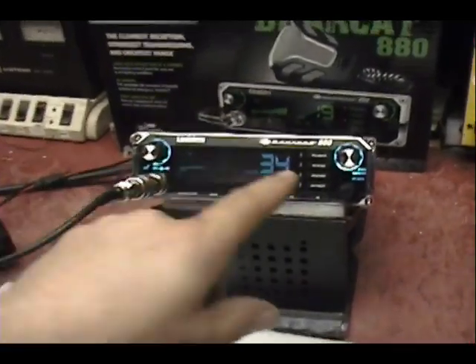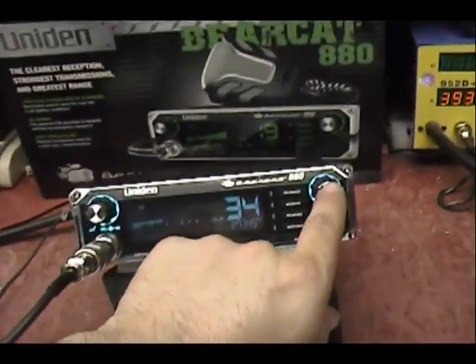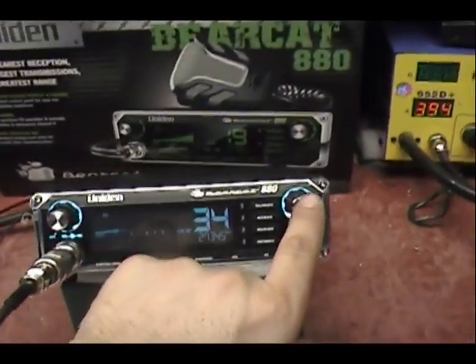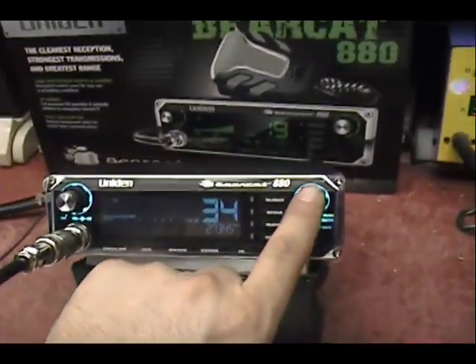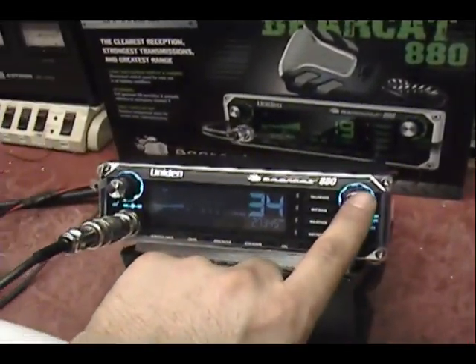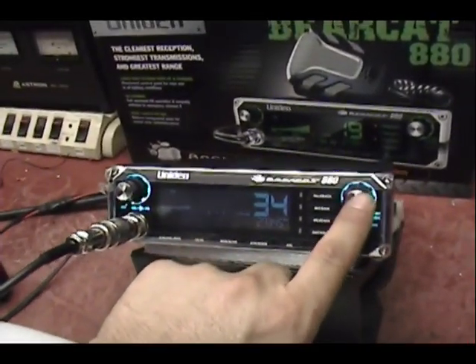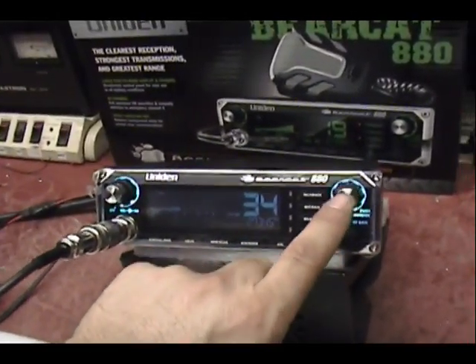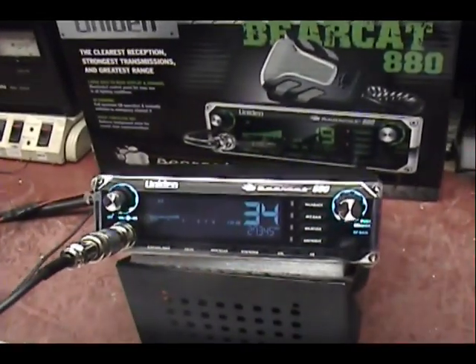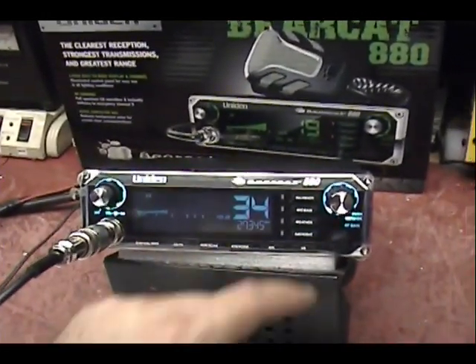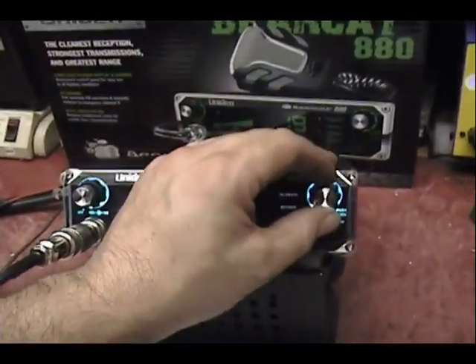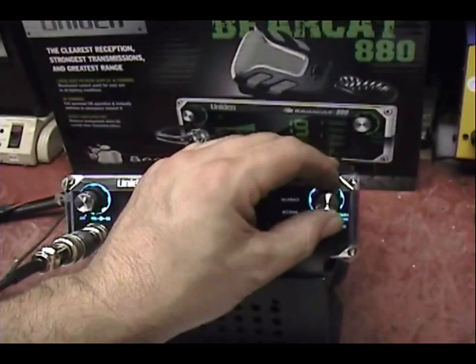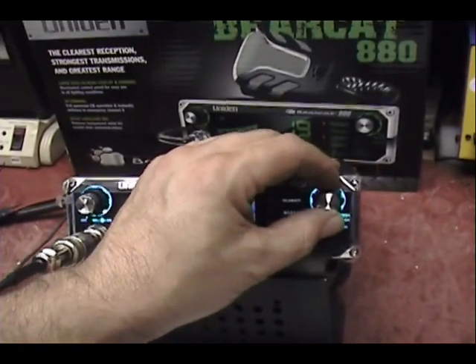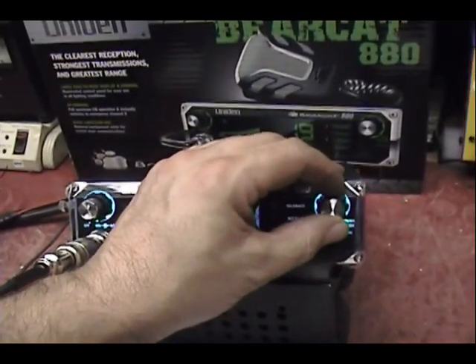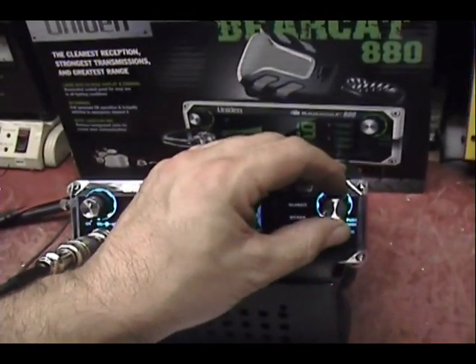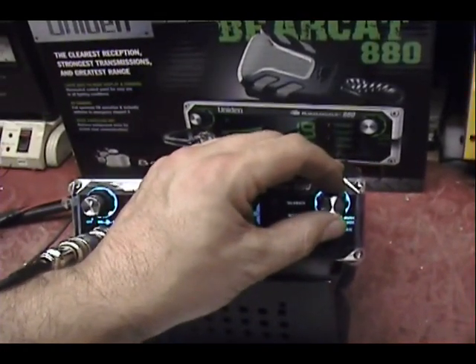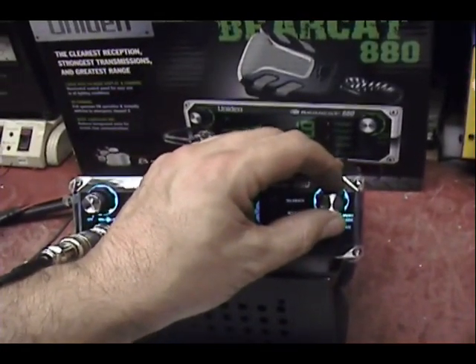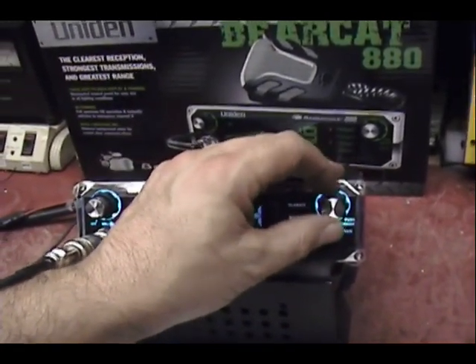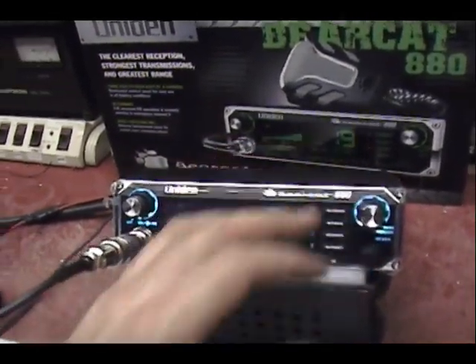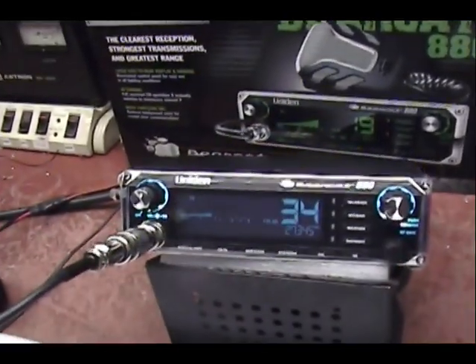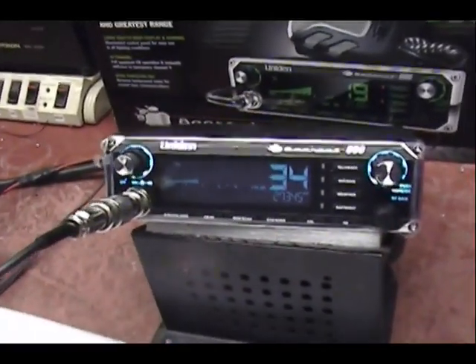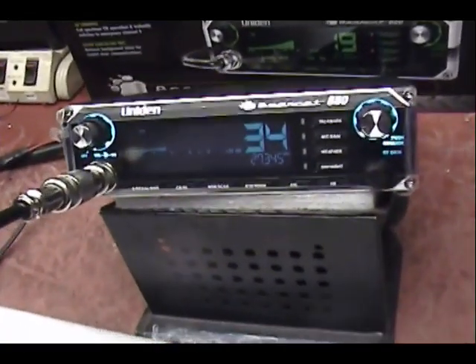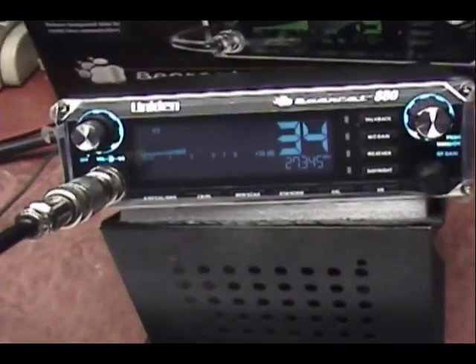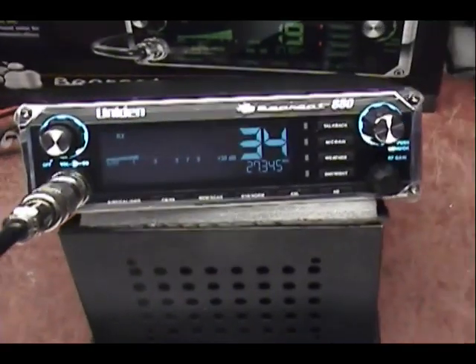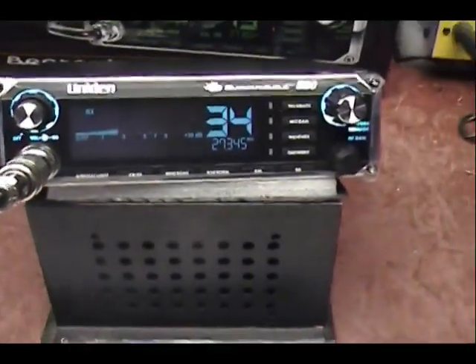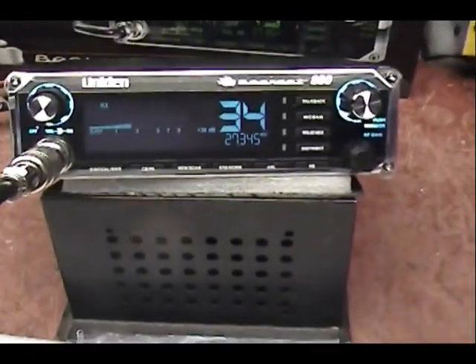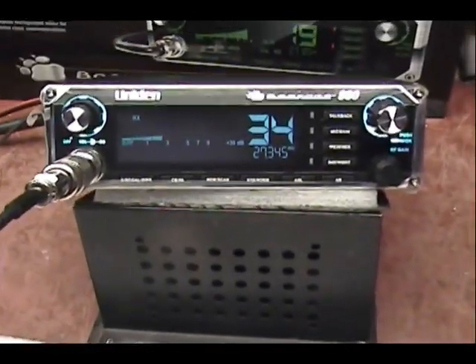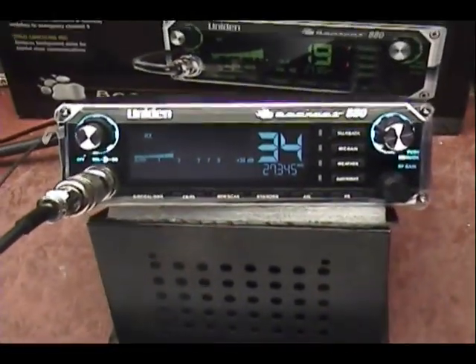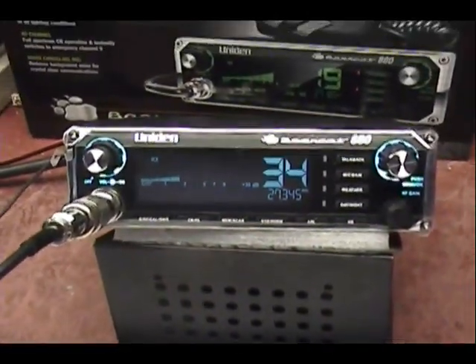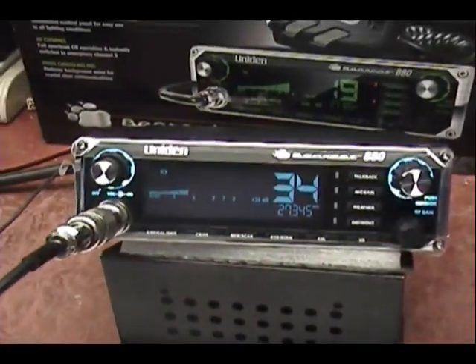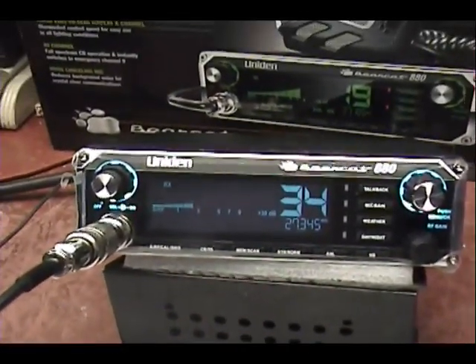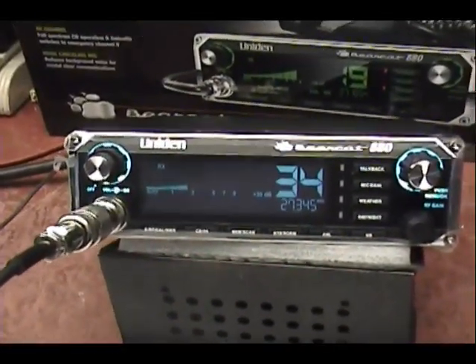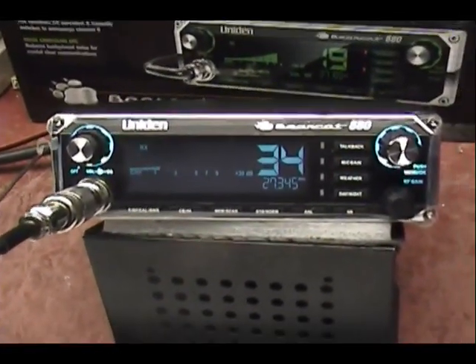One customer broke this knob off right here - got a little shaft in there, you got to be careful of it apparently. Busted right in the middle. We'll see how that goes over the years. So far just one out of 12, I'll bet.